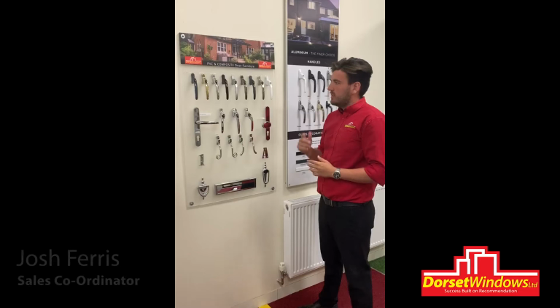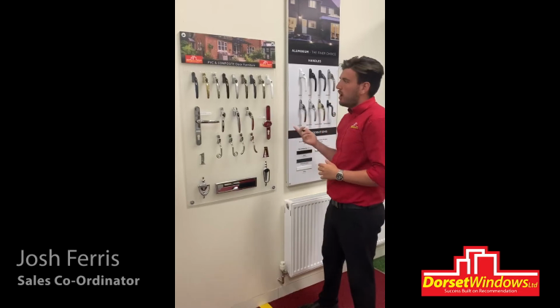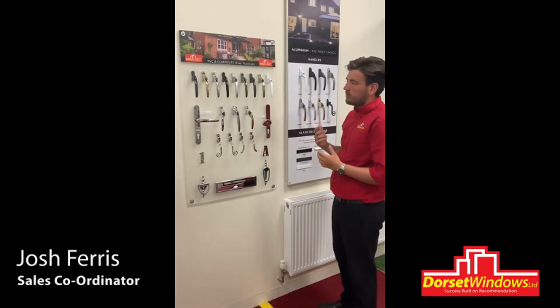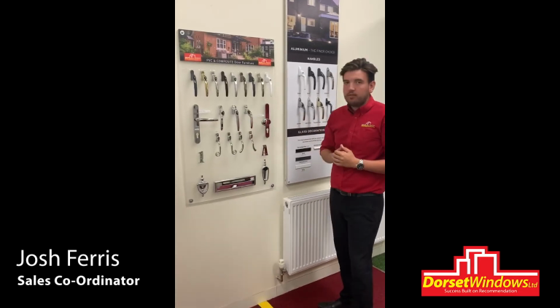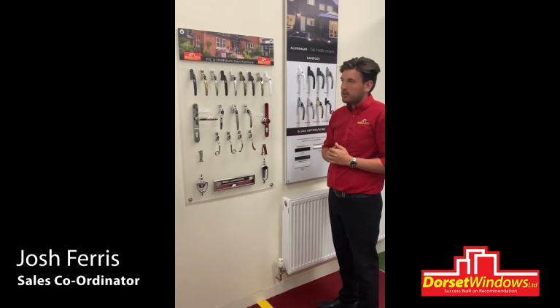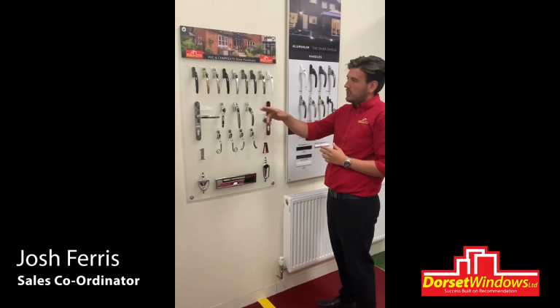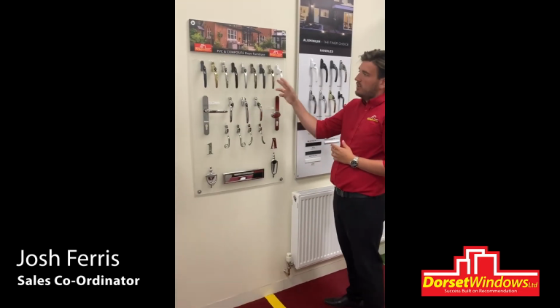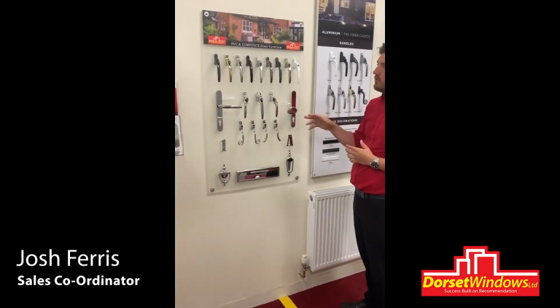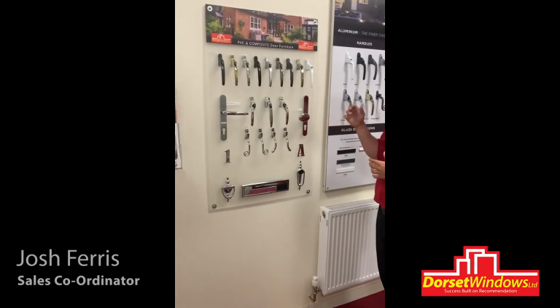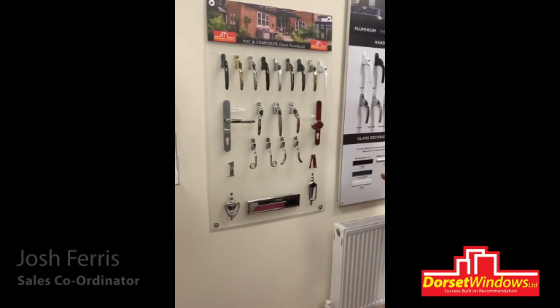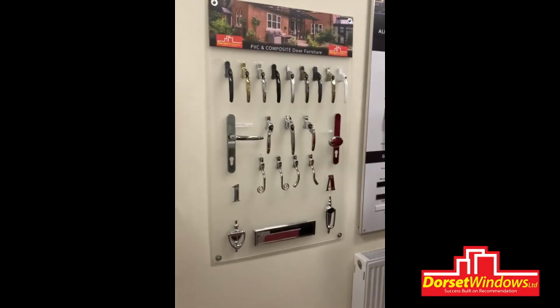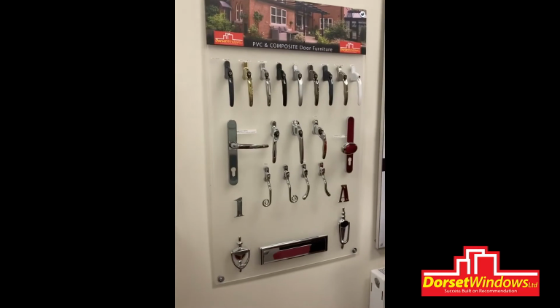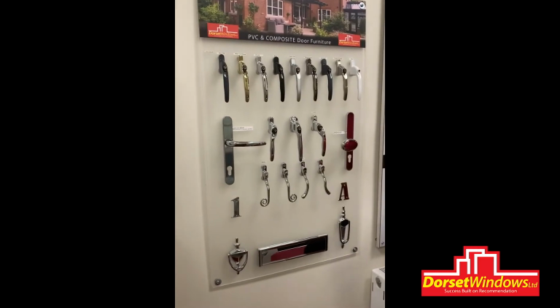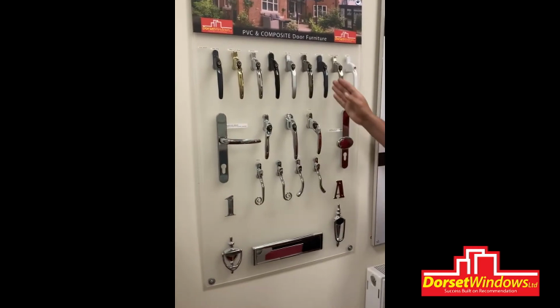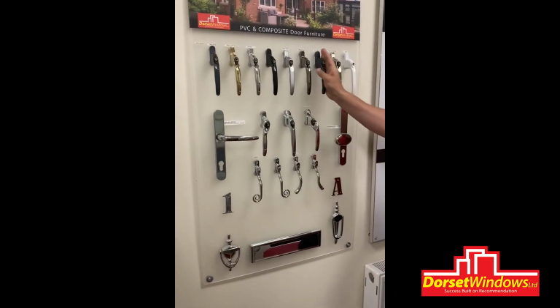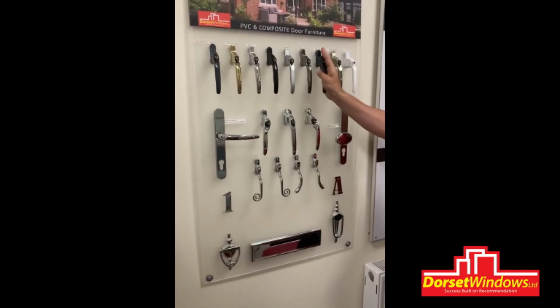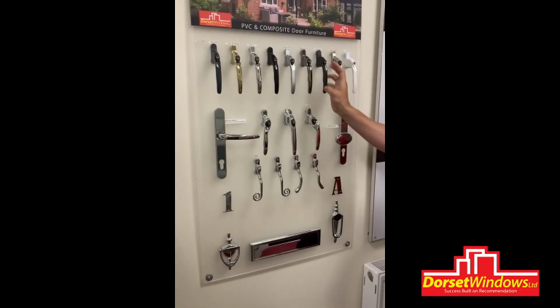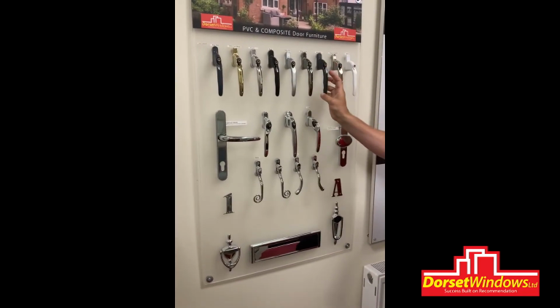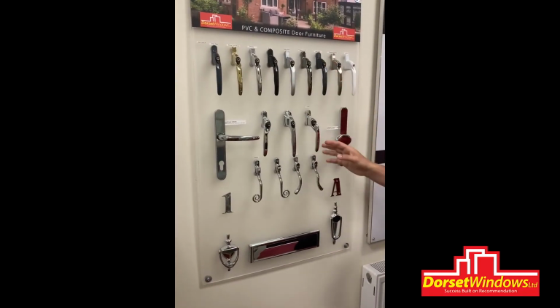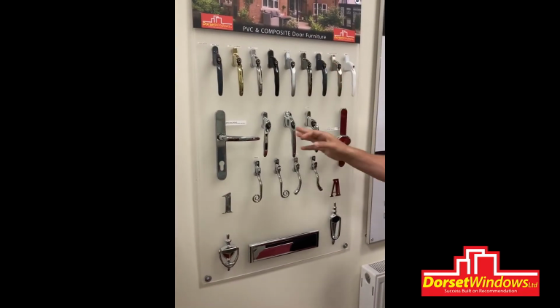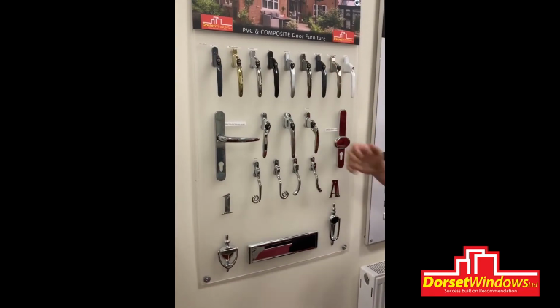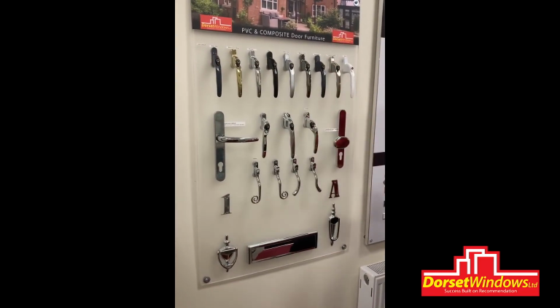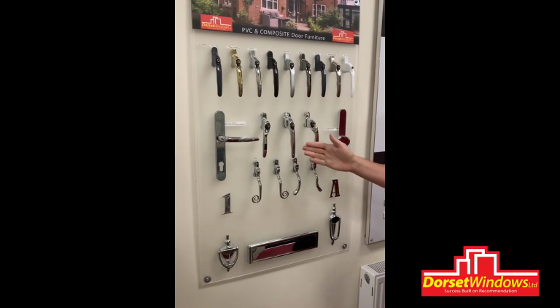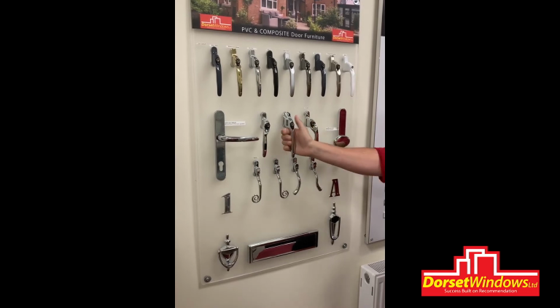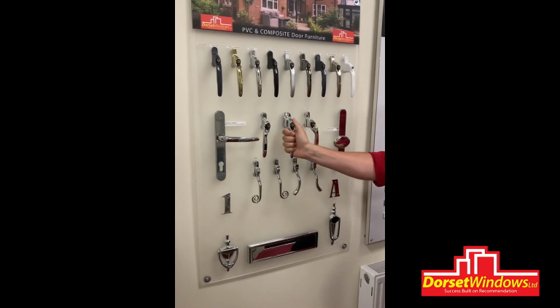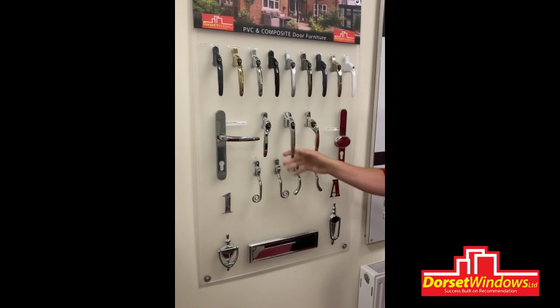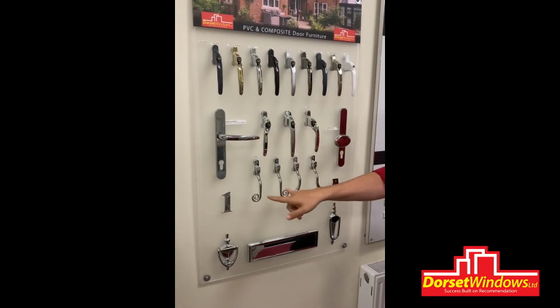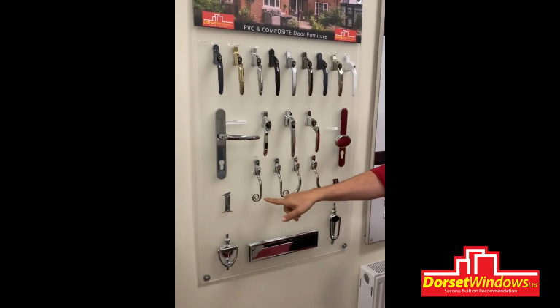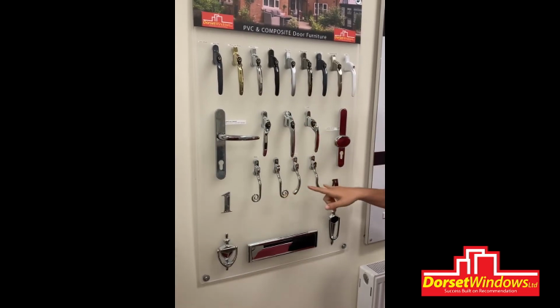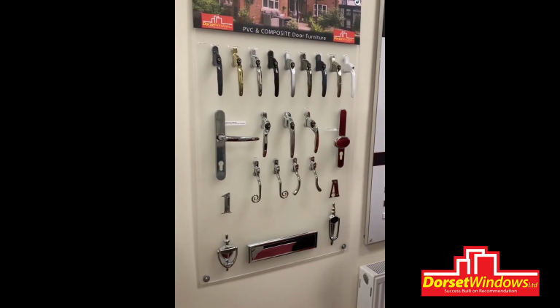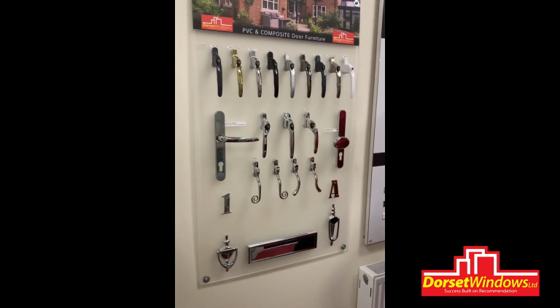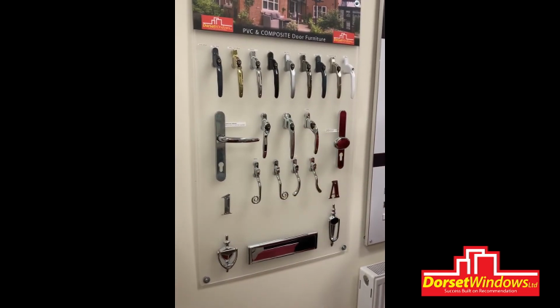These are the different hardware options we have for our windows. As you can see, there are various colours and ranges on our window handles. These are the inline handles, which are just straight down. These are the crank handles, which are left and right. You've got the tilt and turn handle, the monkey tails, and the teardrop handles as well.